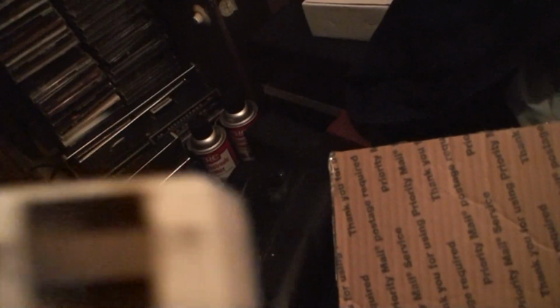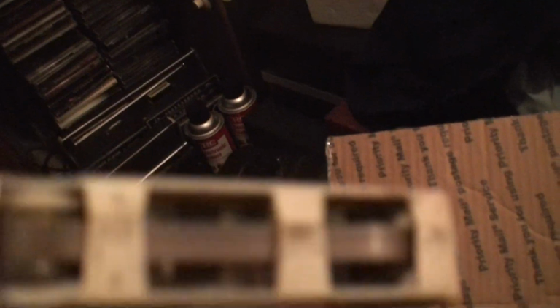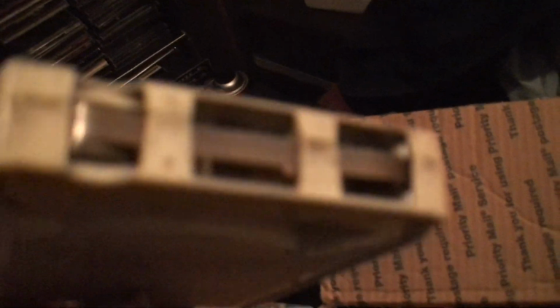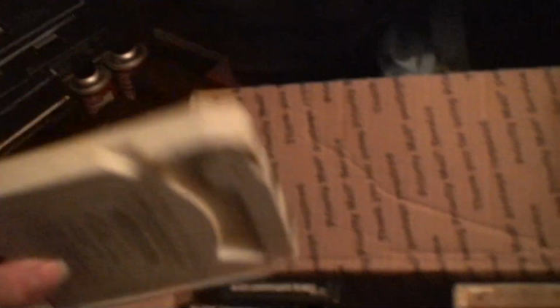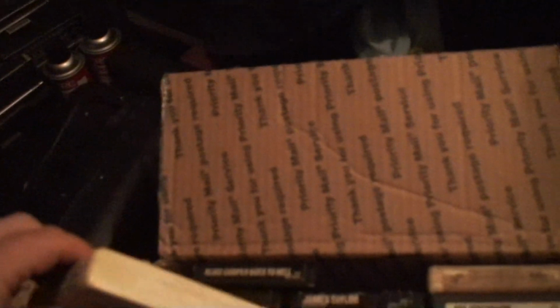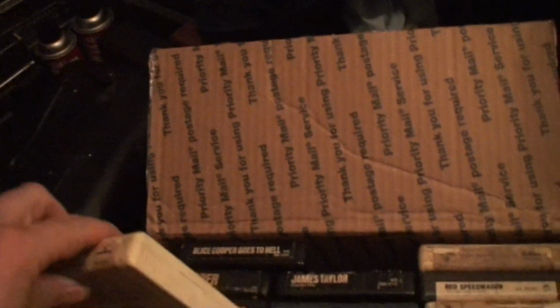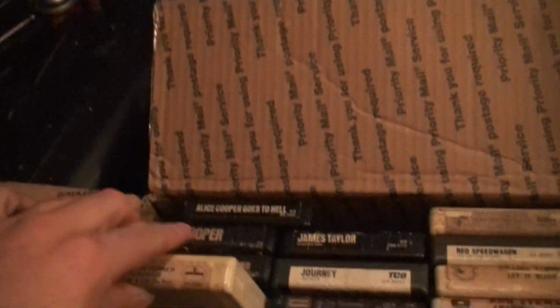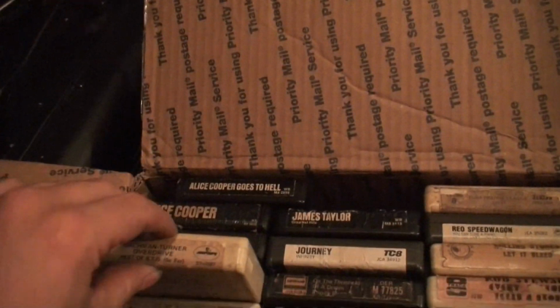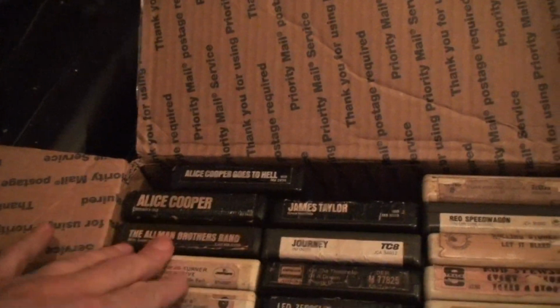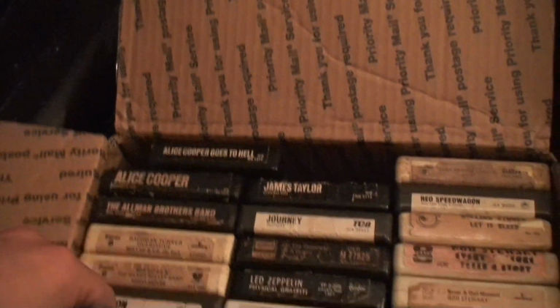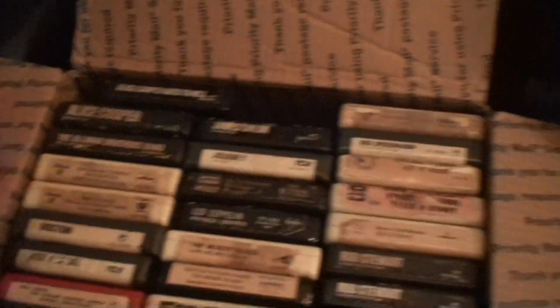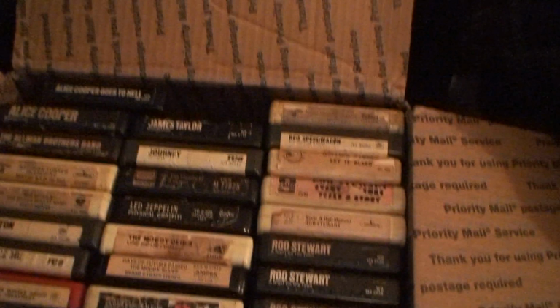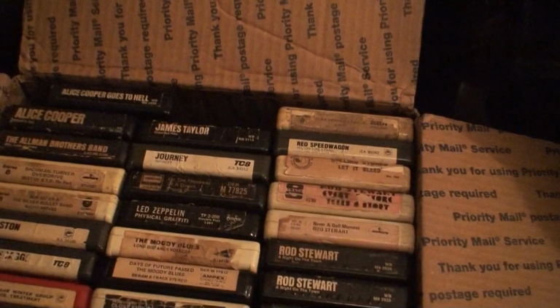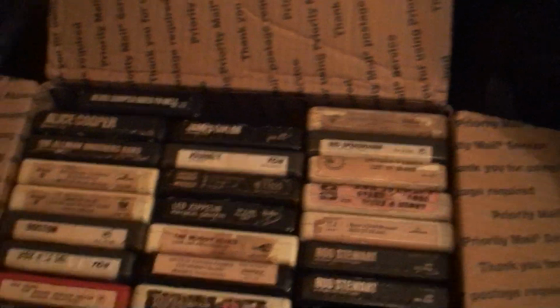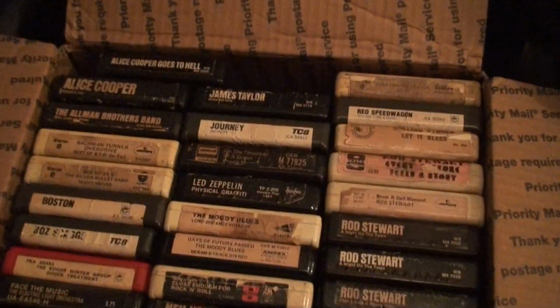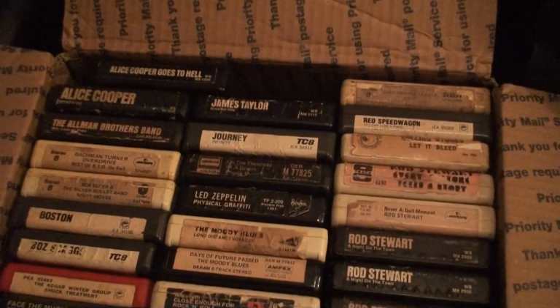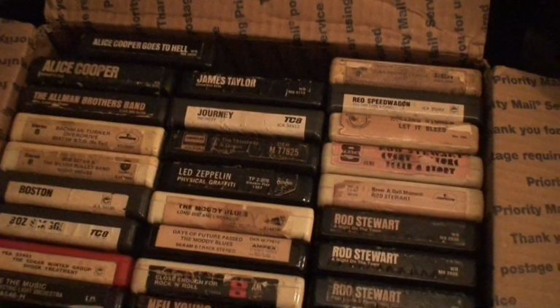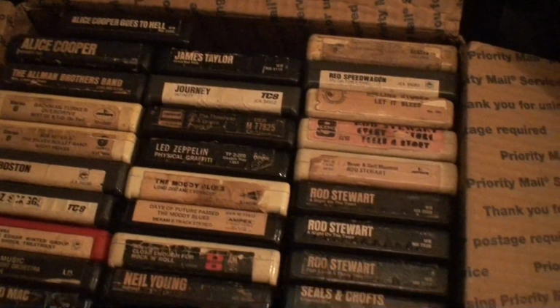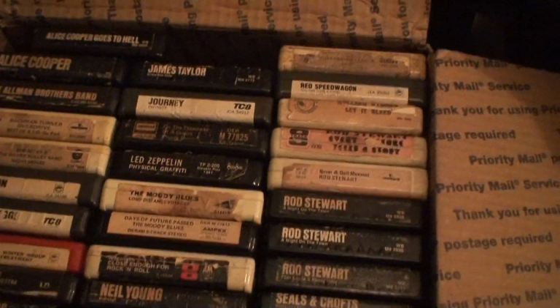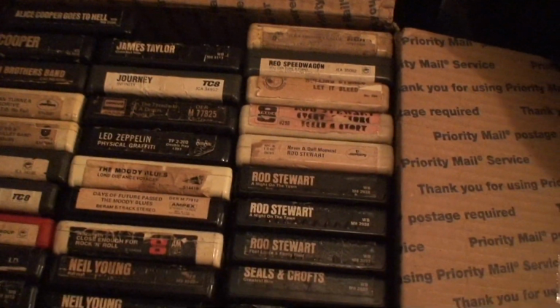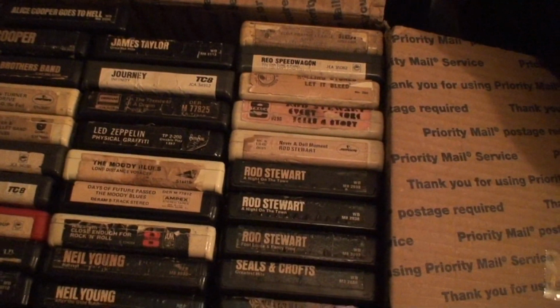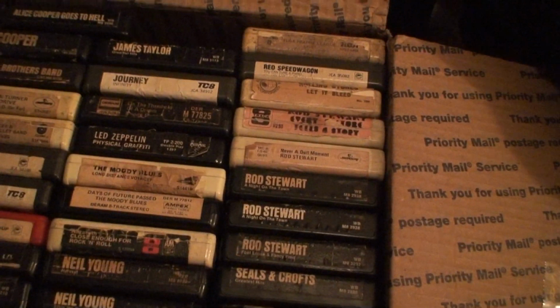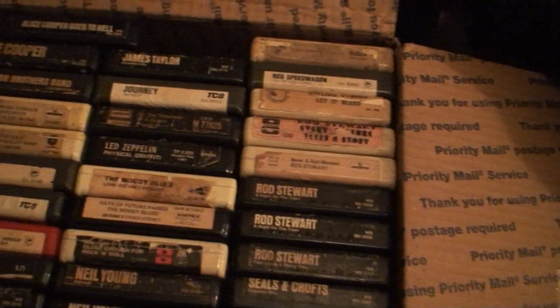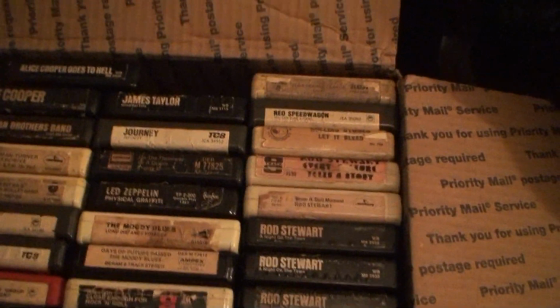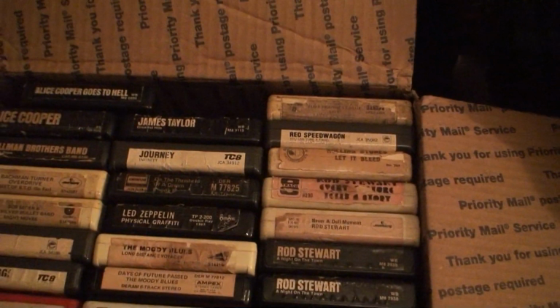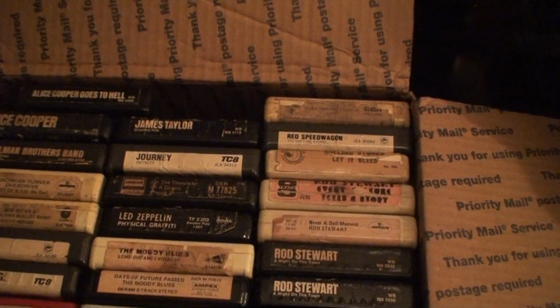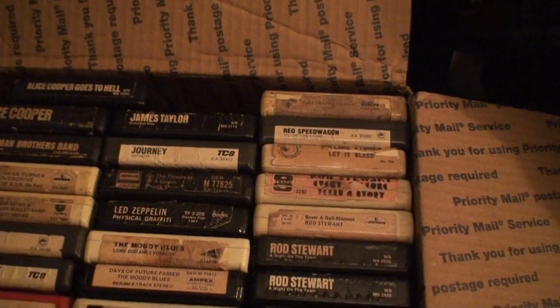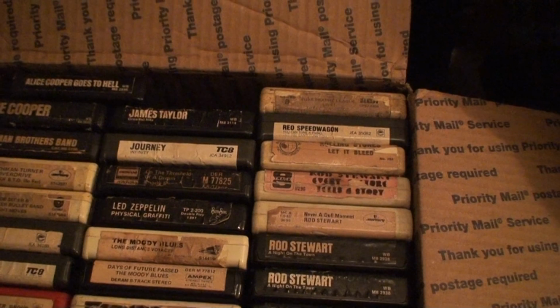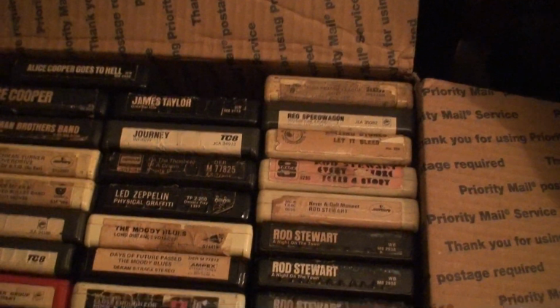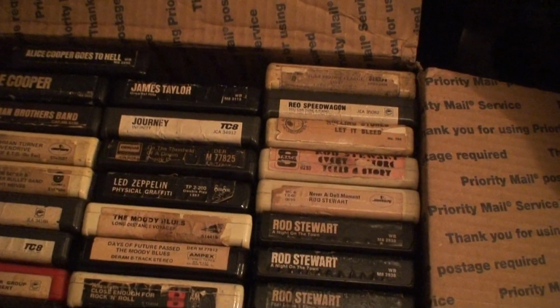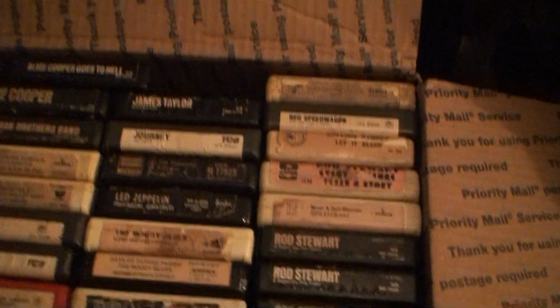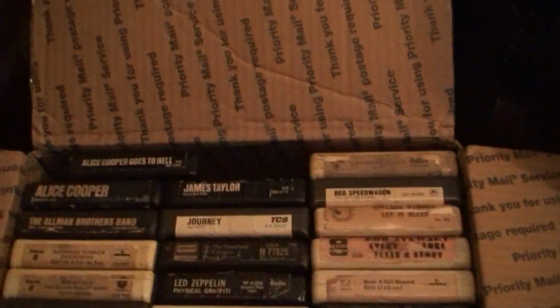I'm sure almost all of them are gonna need work. If you're a collector, you've got to know how to repair tapes, because being 30 to 40 years old, there's going to be problems.